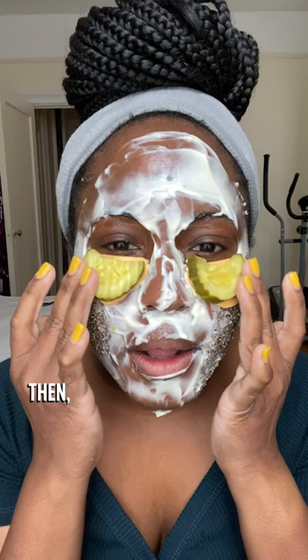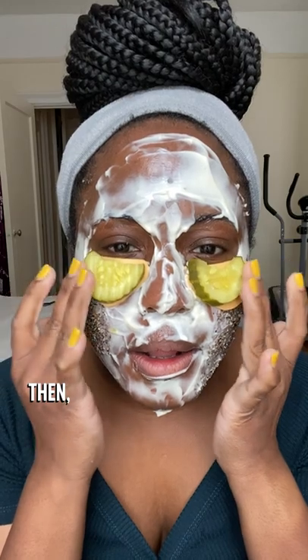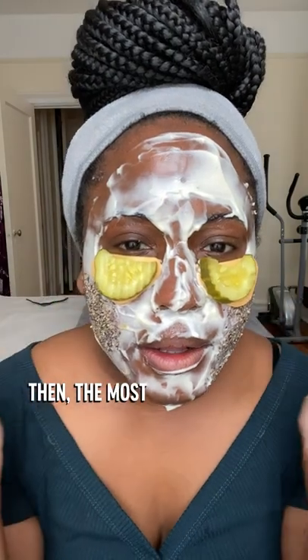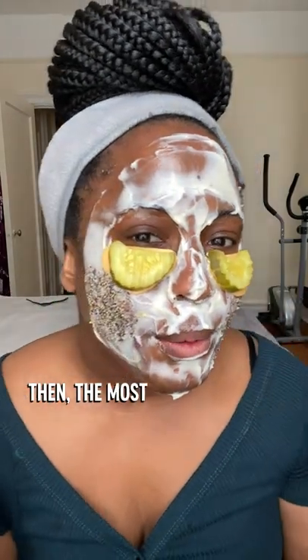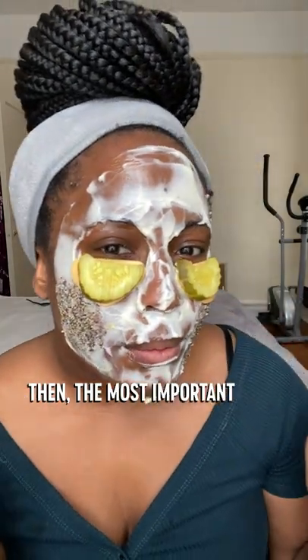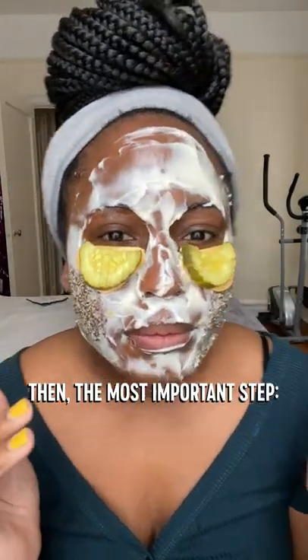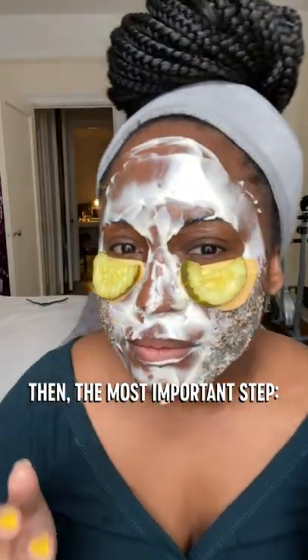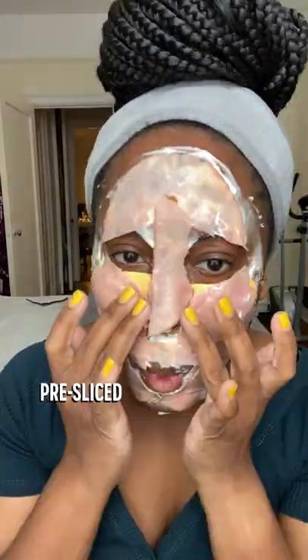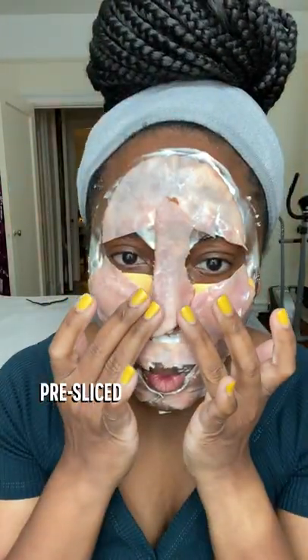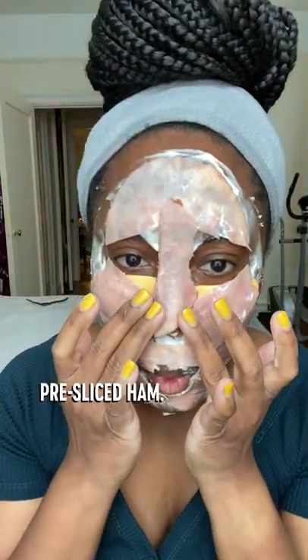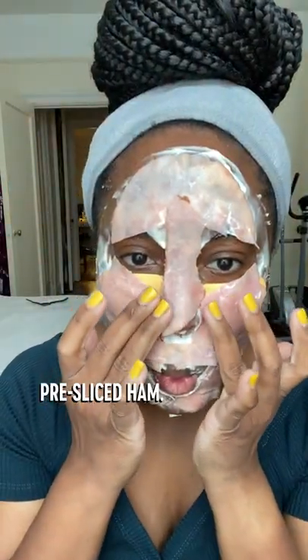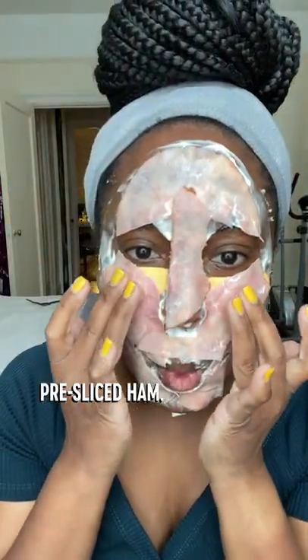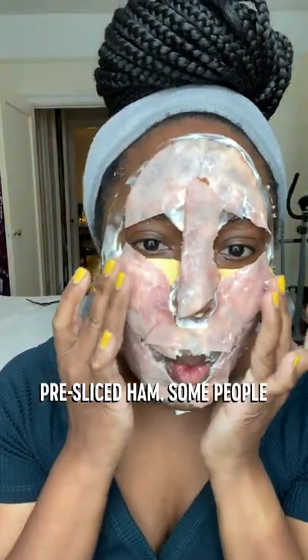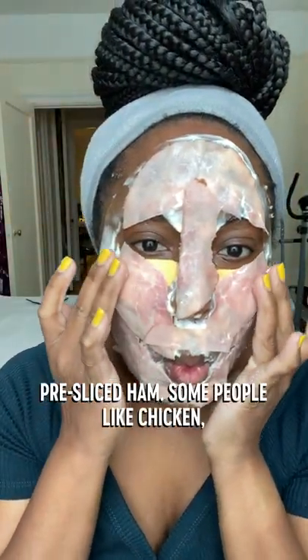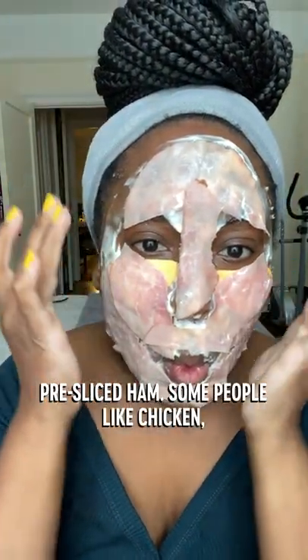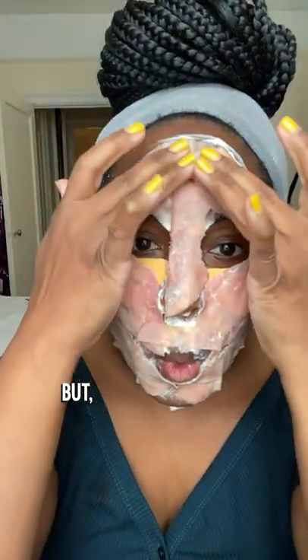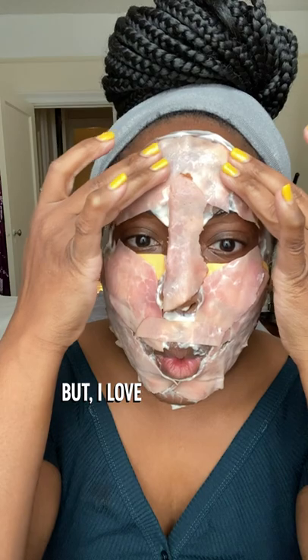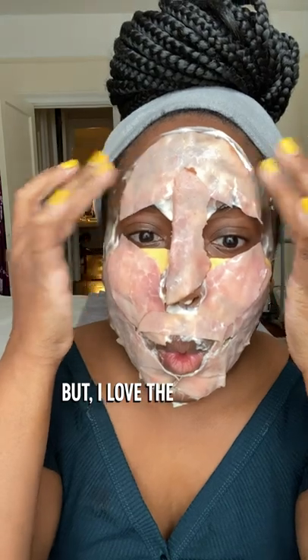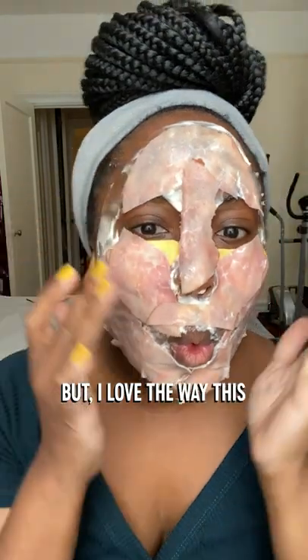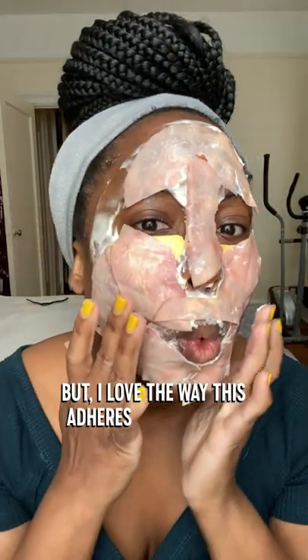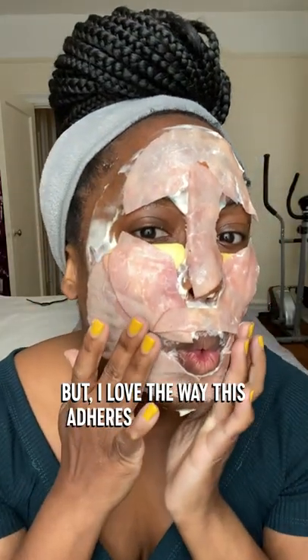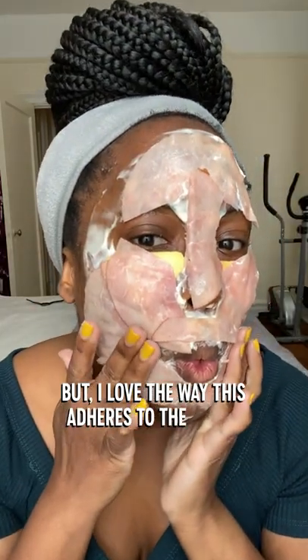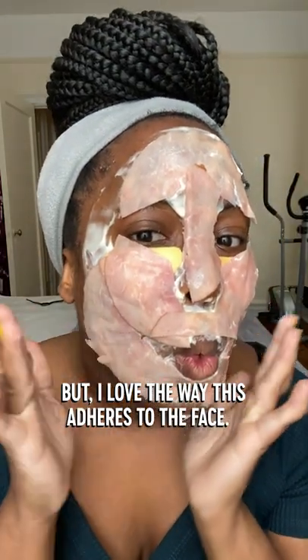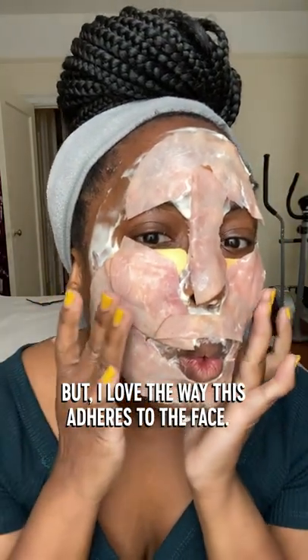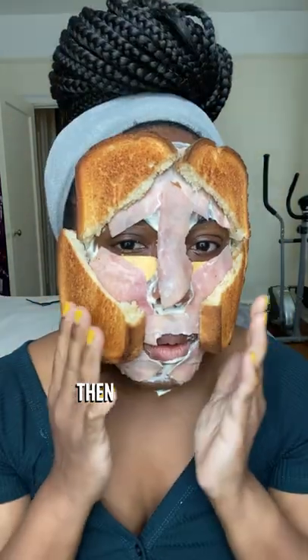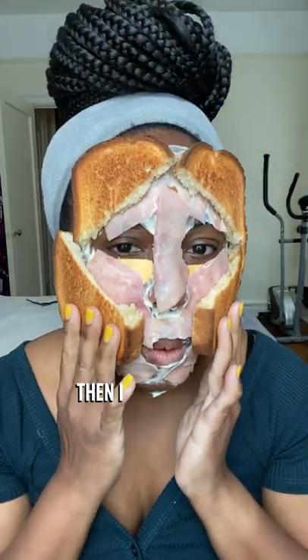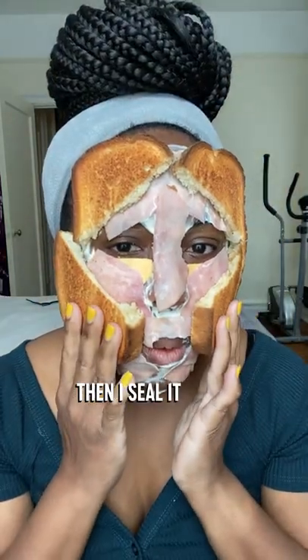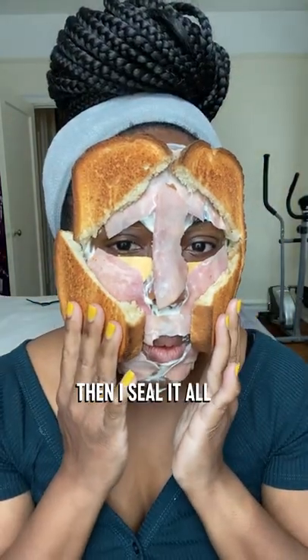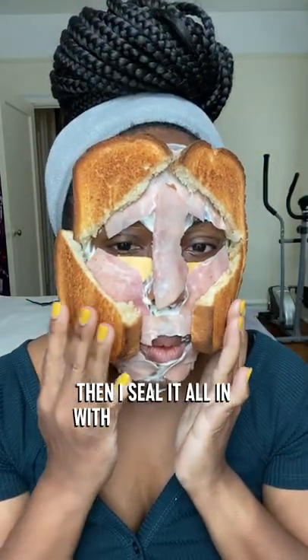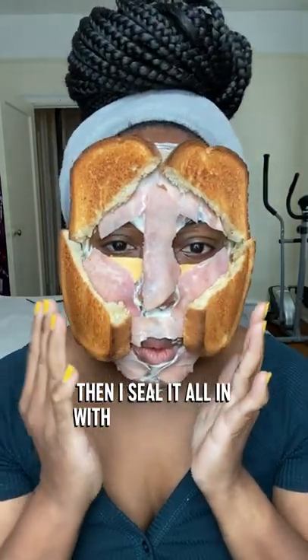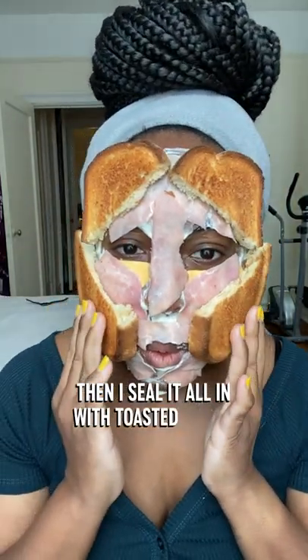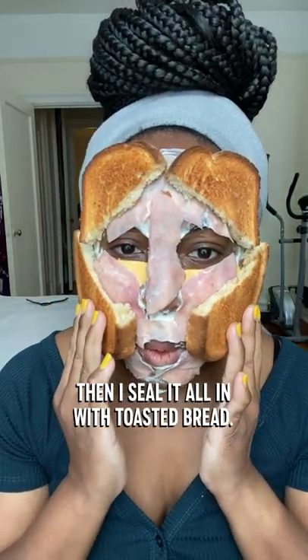Then, the most important step: pre-sliced ham. Some people like chicken, but I love the way this adheres to the face. Then I seal it all in with toasted bread.